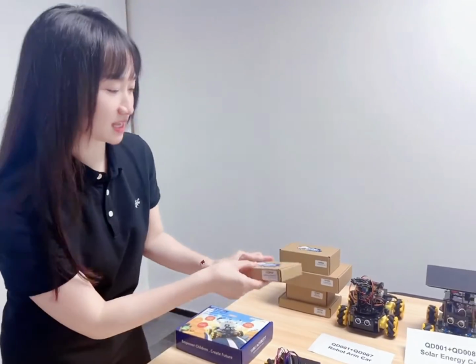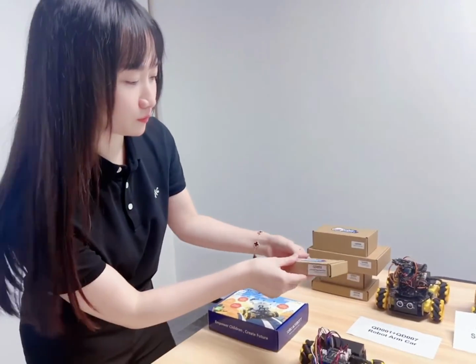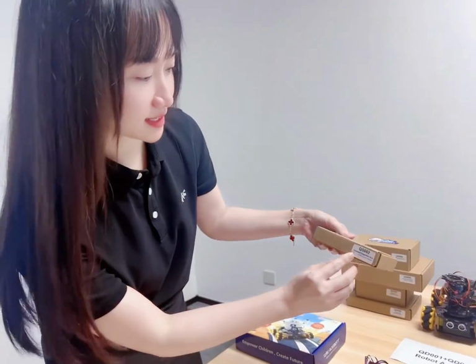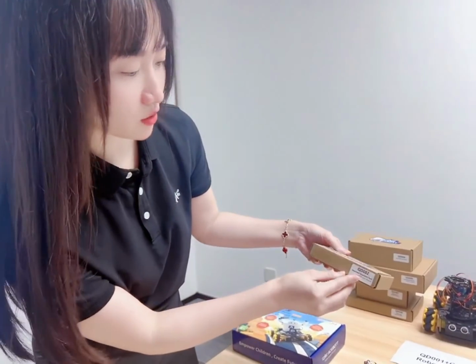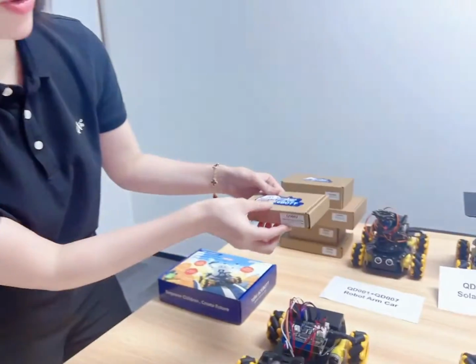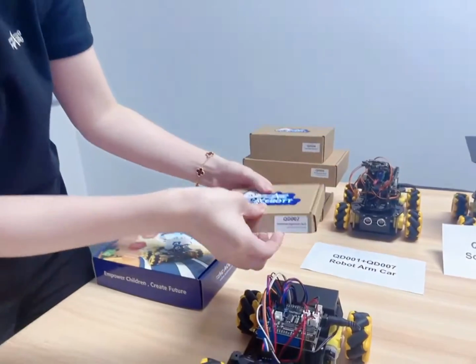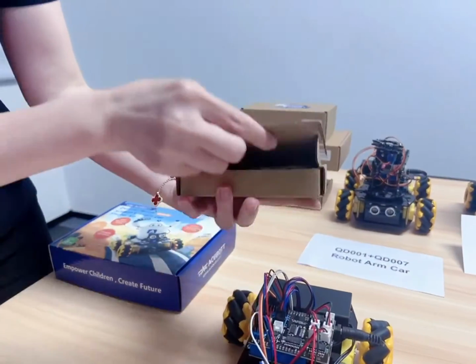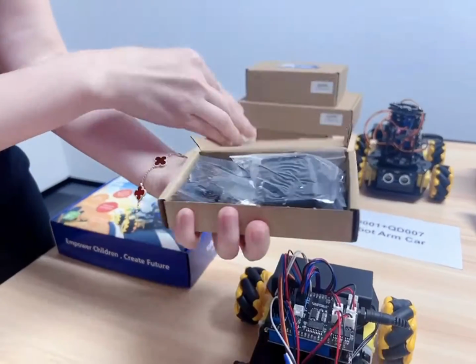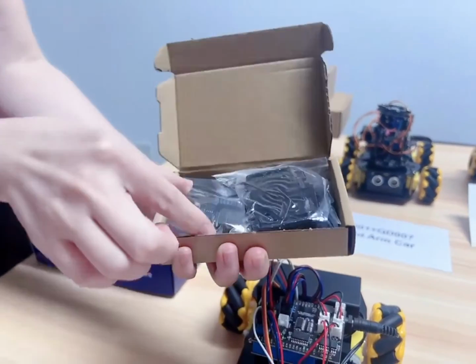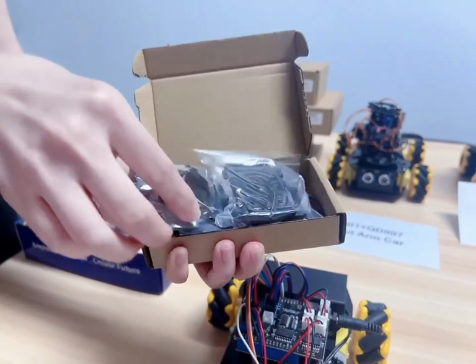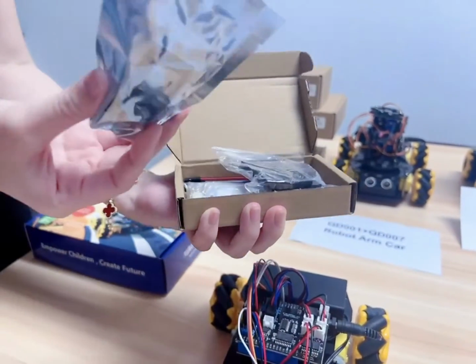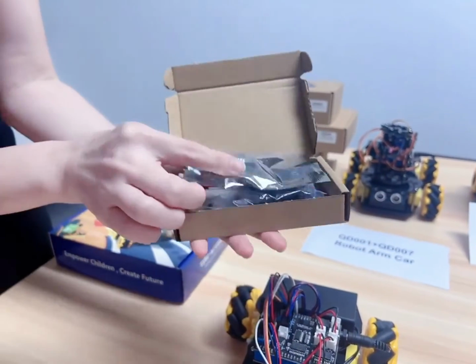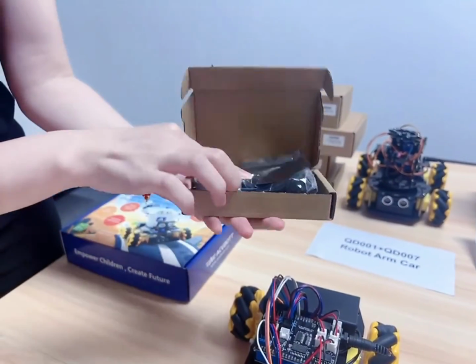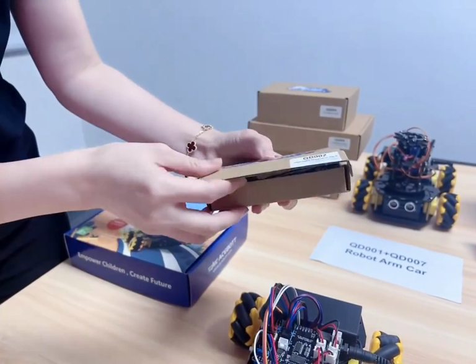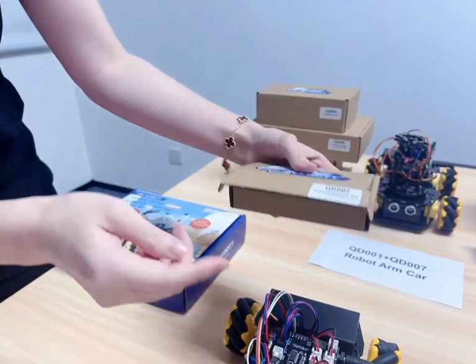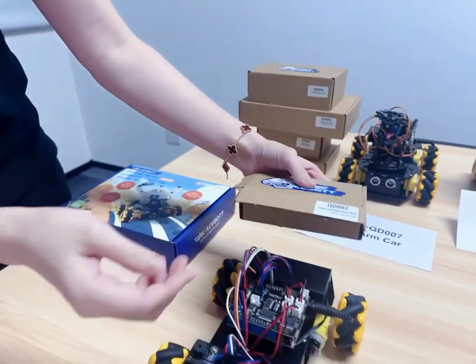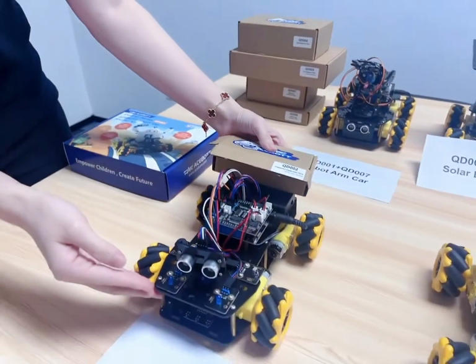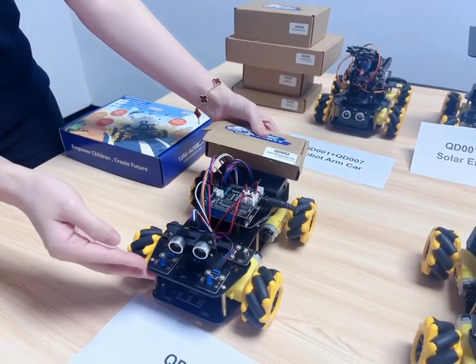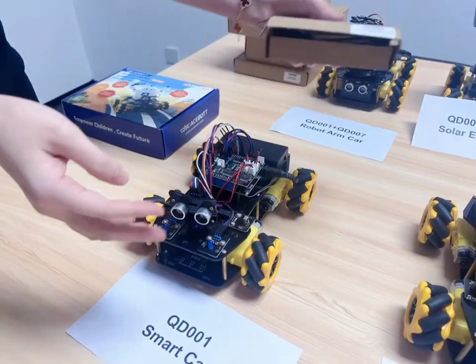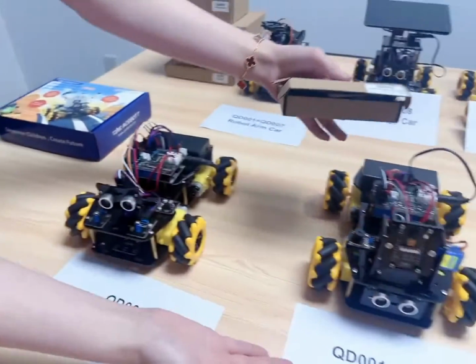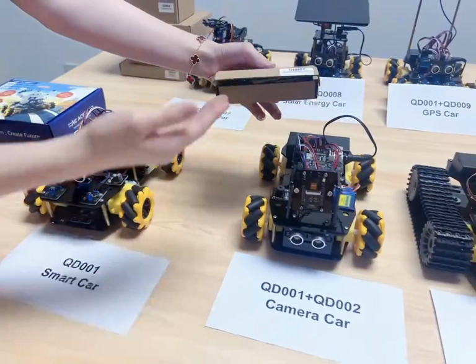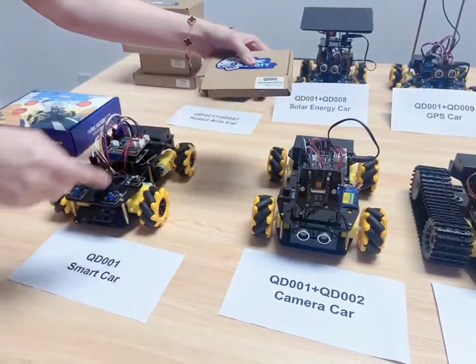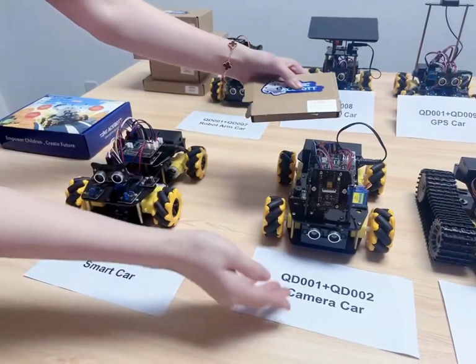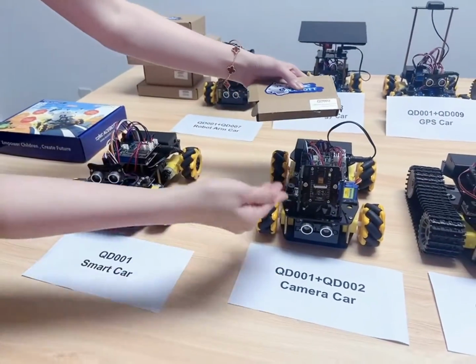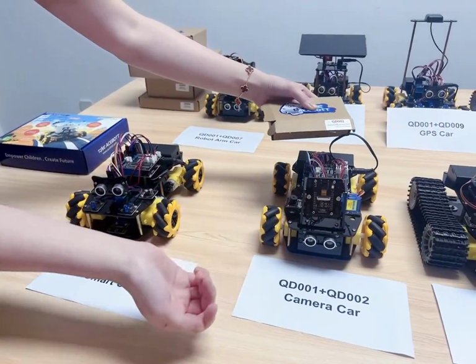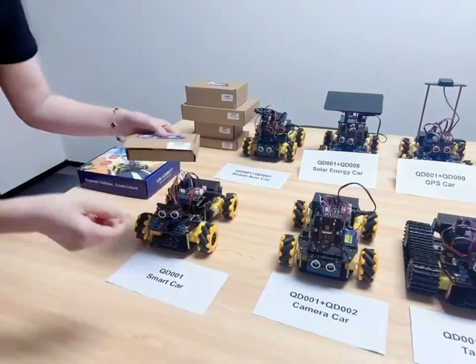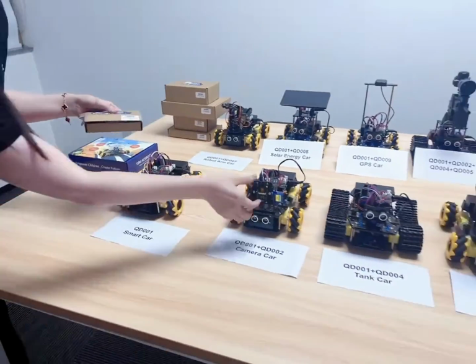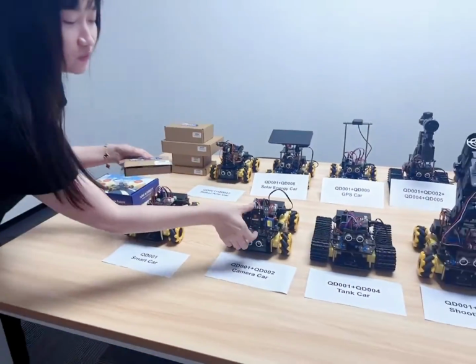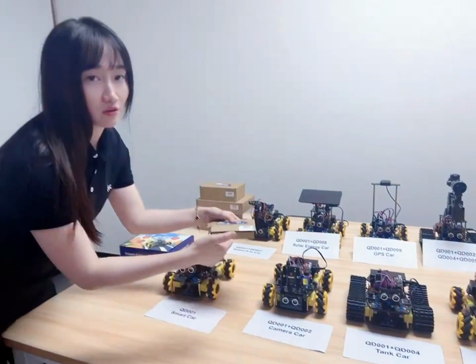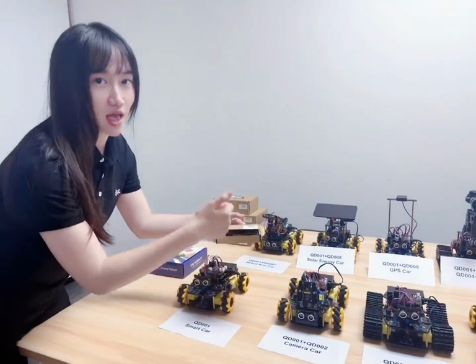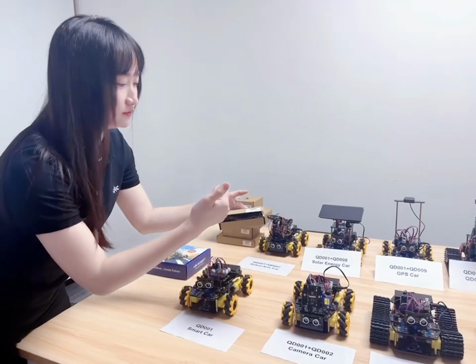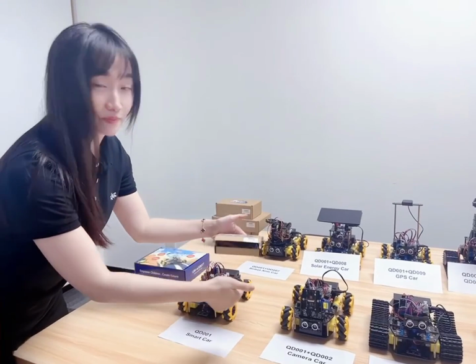For example, this is our camera expansion pack. It has a camera module. And with our basic smart card, you will get this camera card. You can add it with our app.